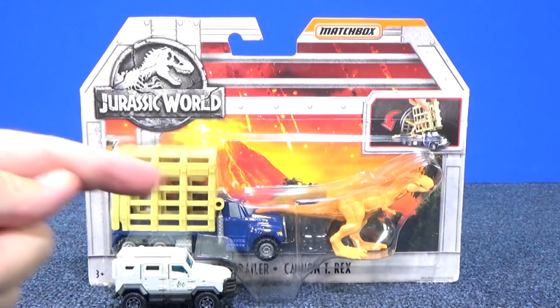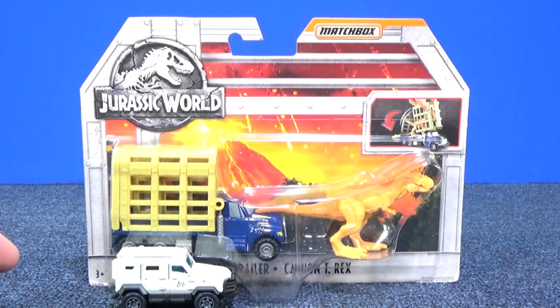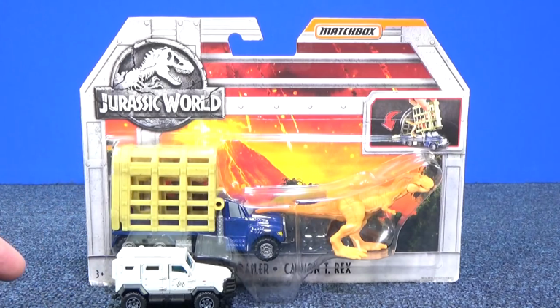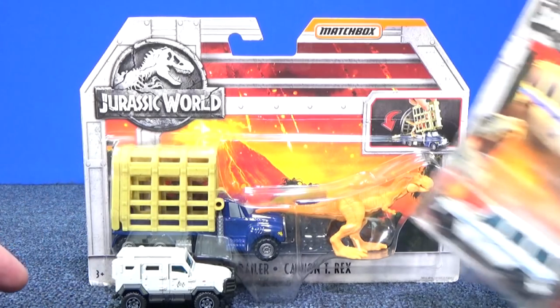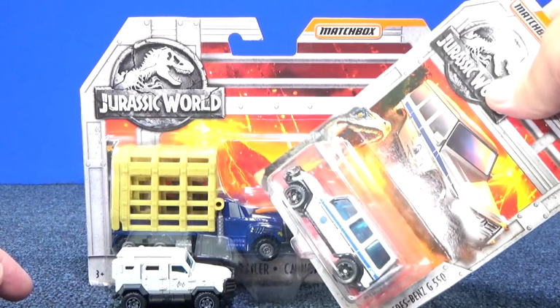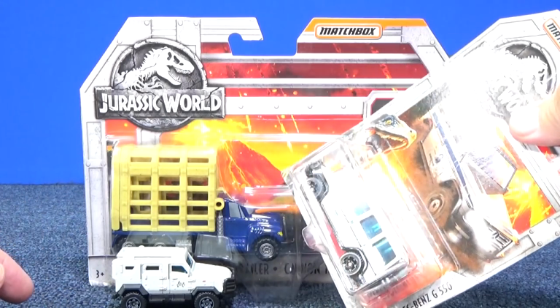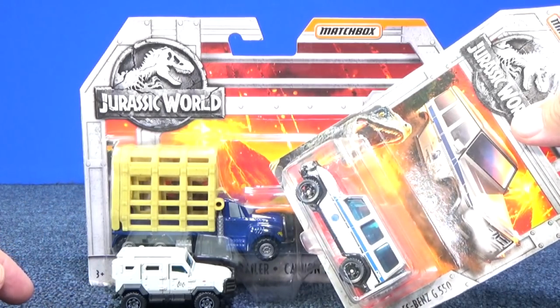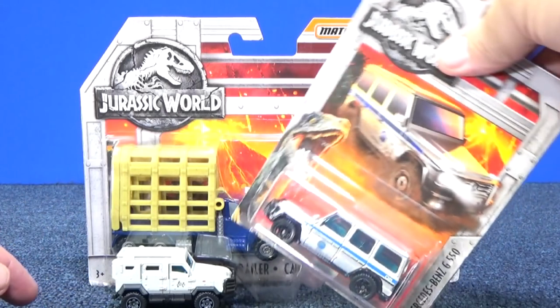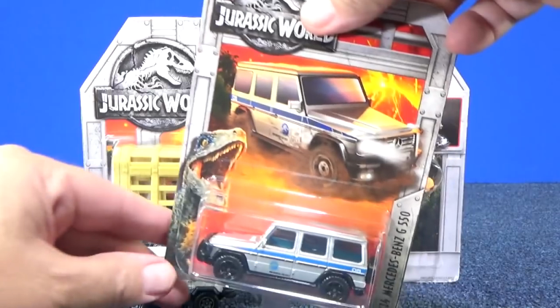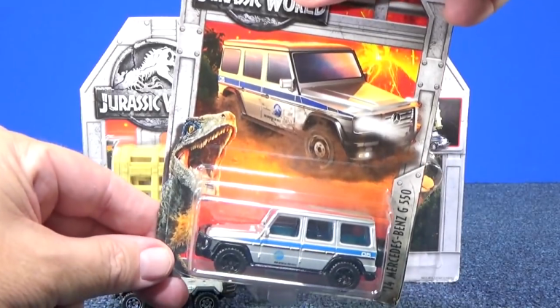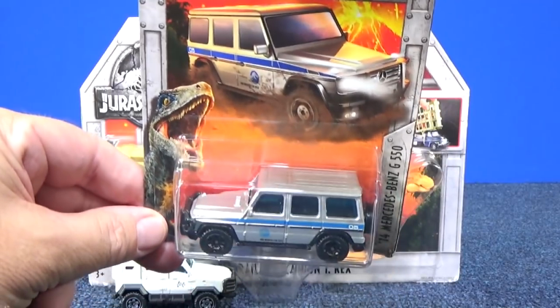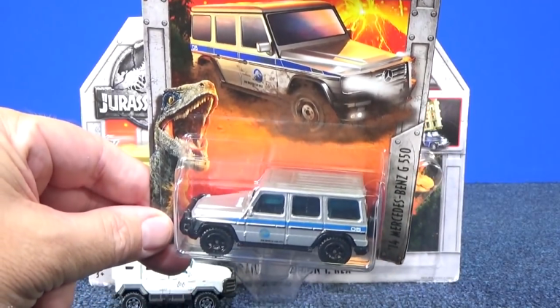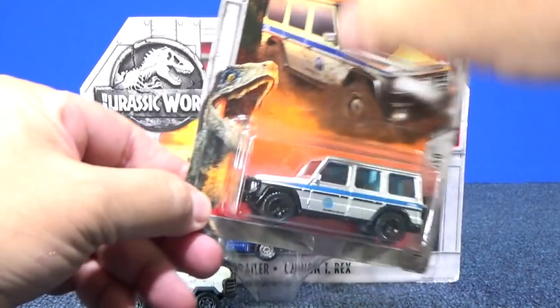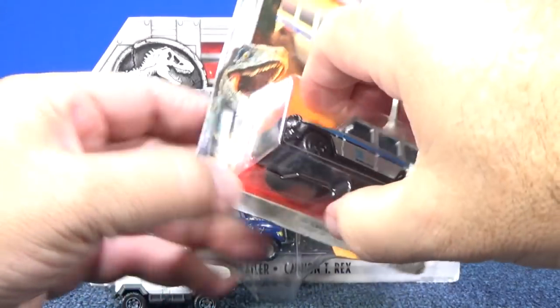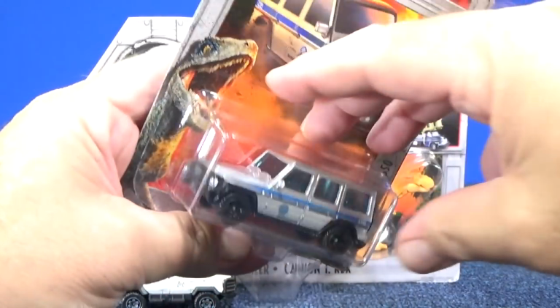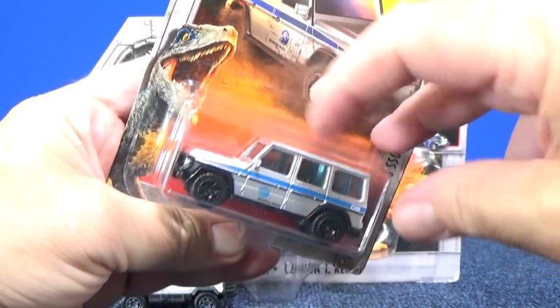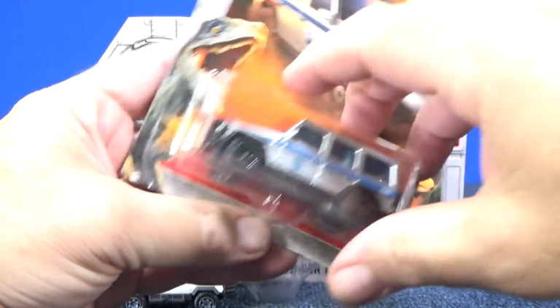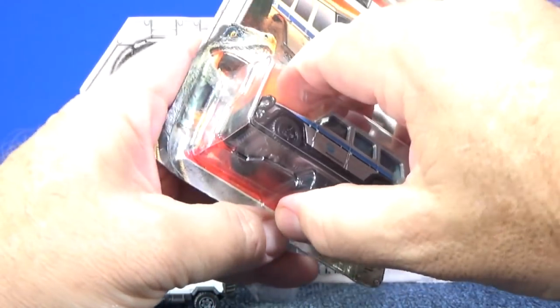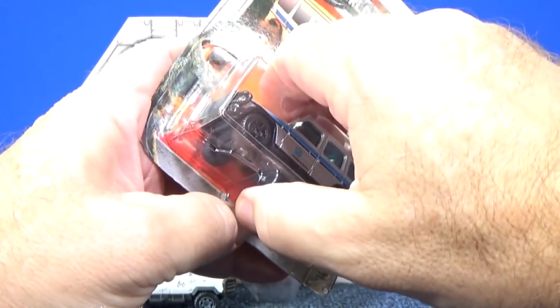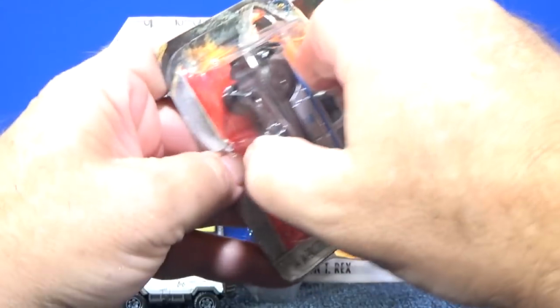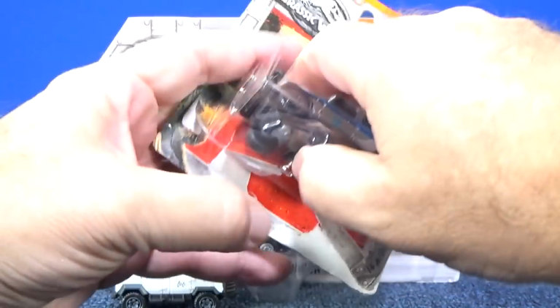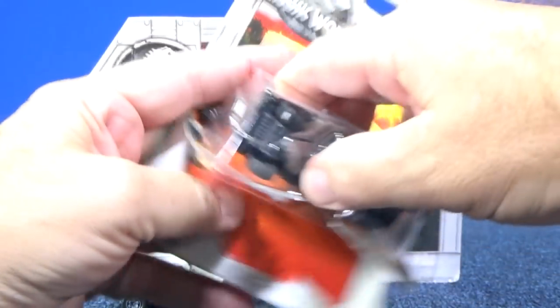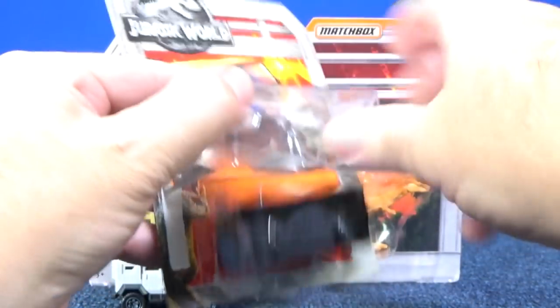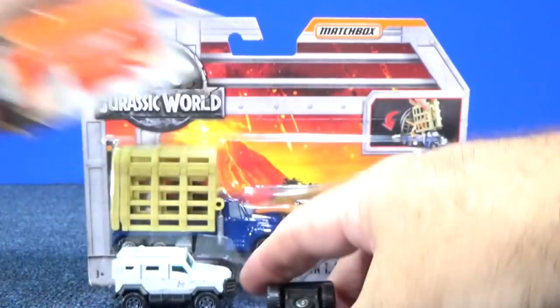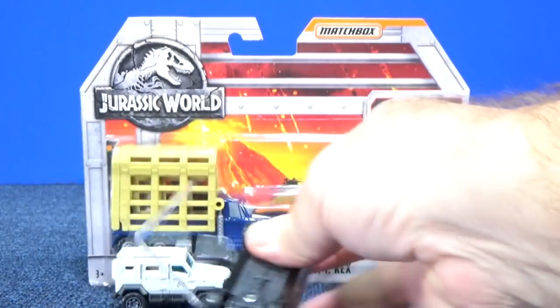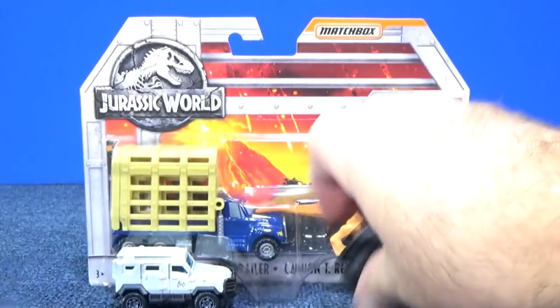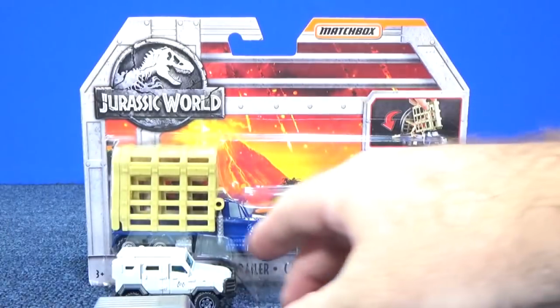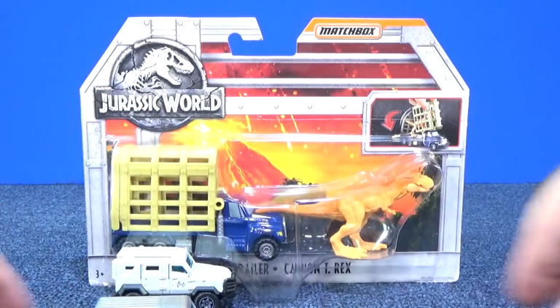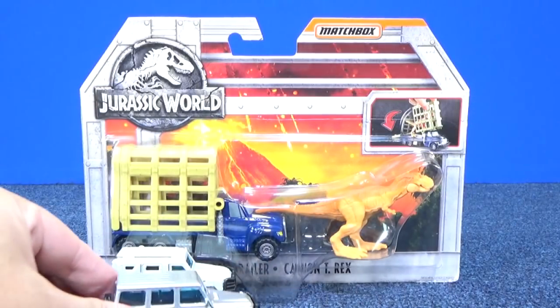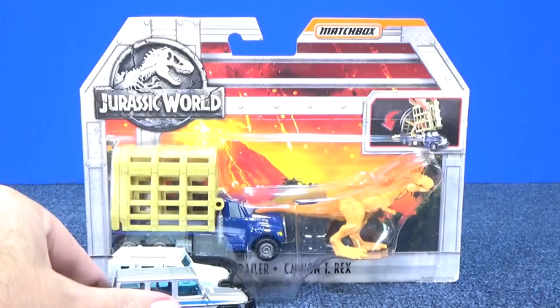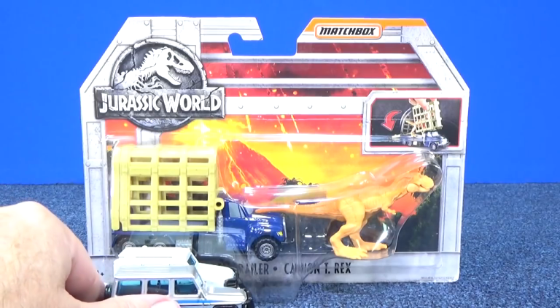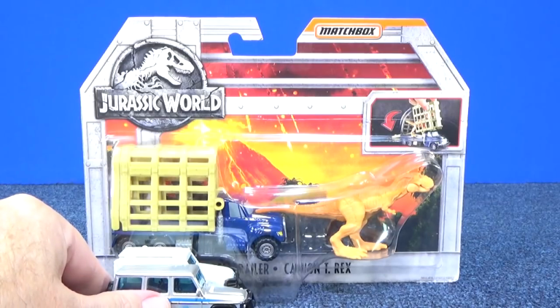You gotta catch a T-Rex. They also sent me the '14 Mercedes-Benz G550 — you probably recognize this from the movie already. This is the same size, a little bit bigger than the Textron Tiger.